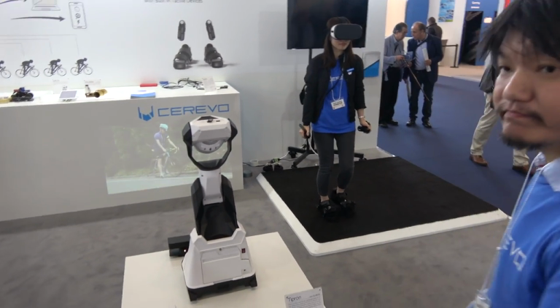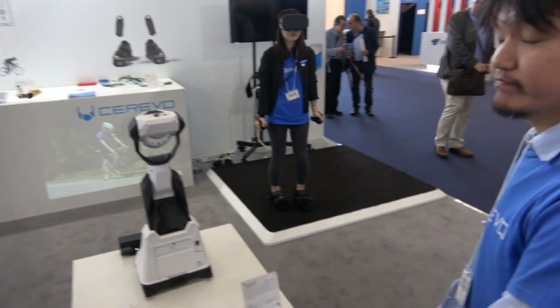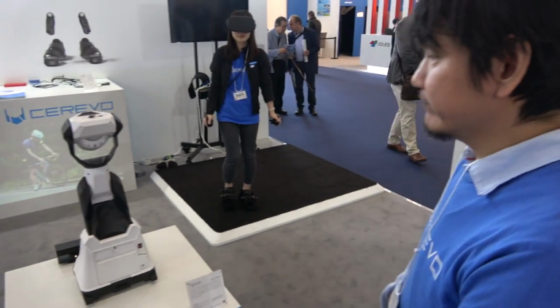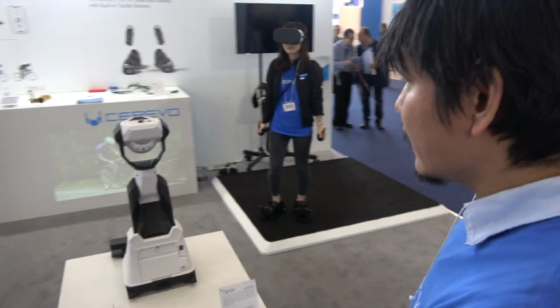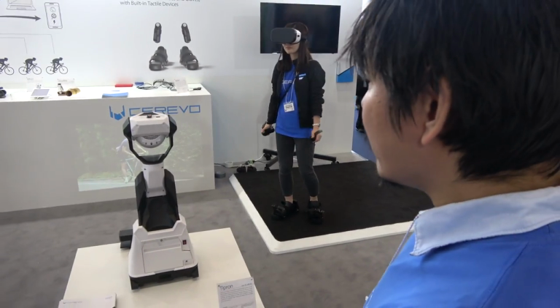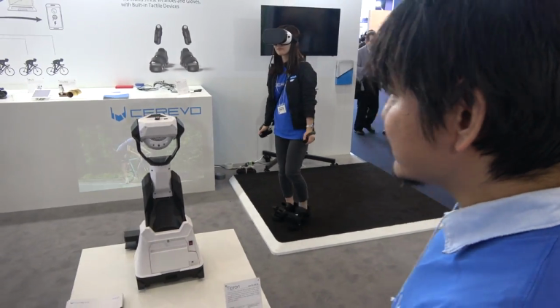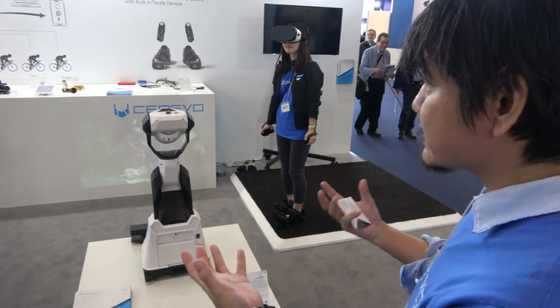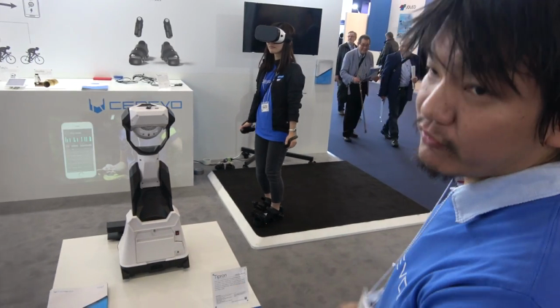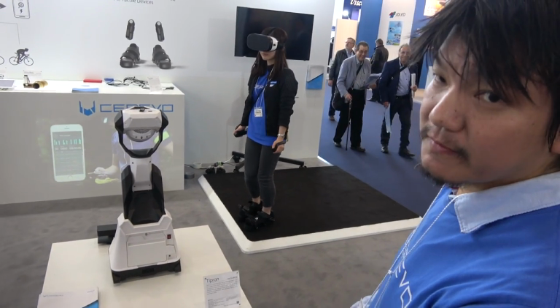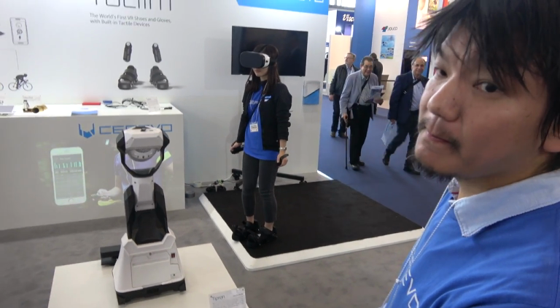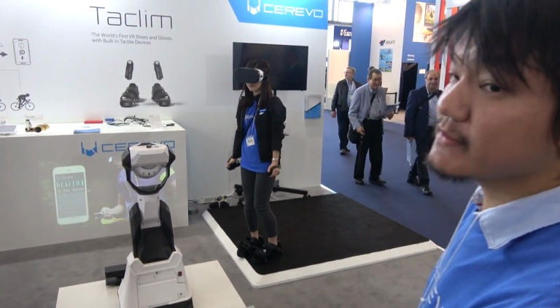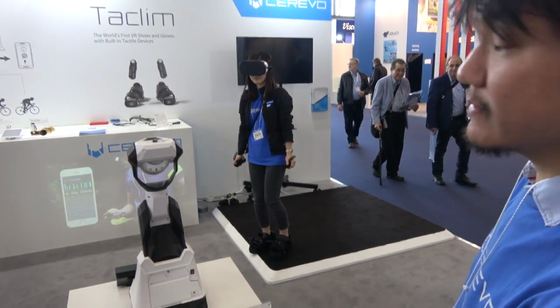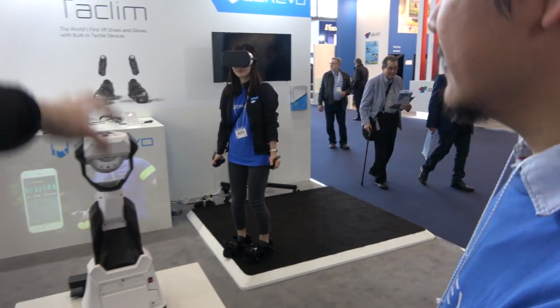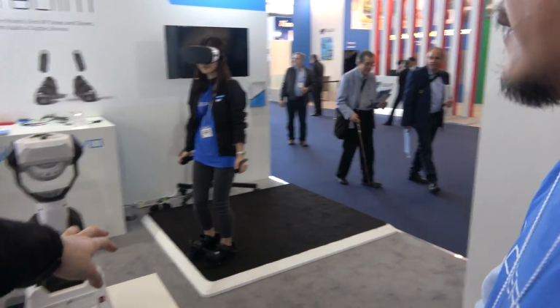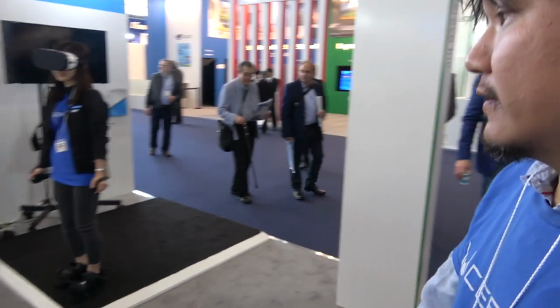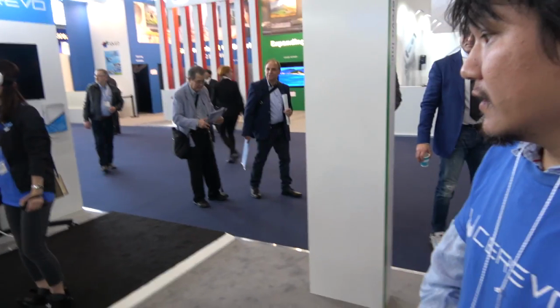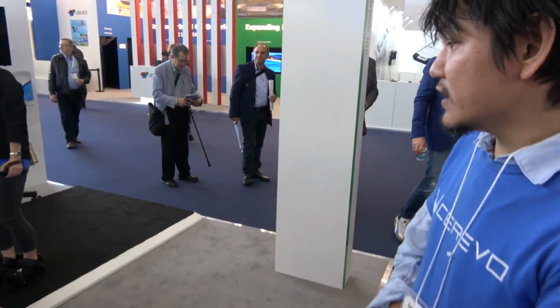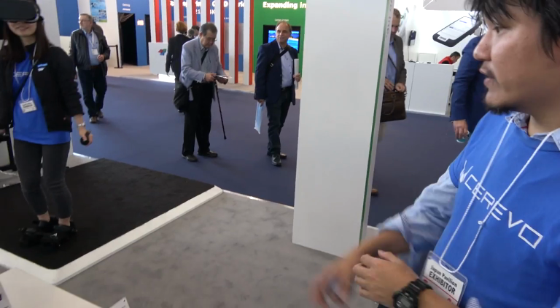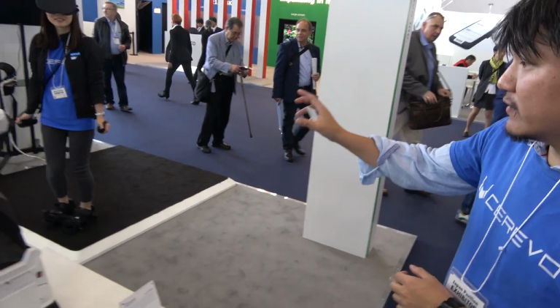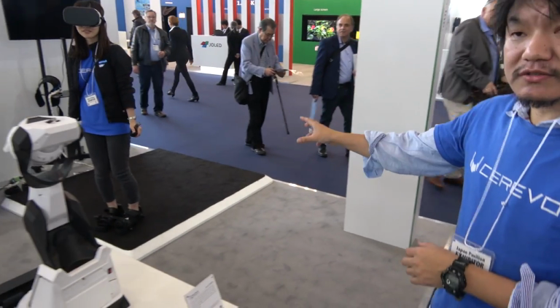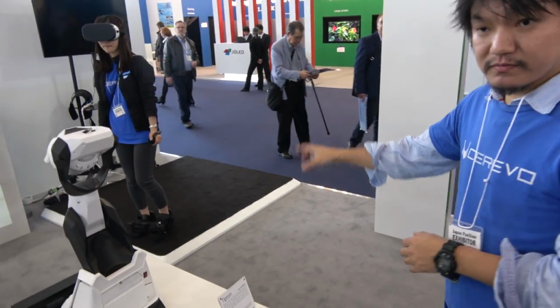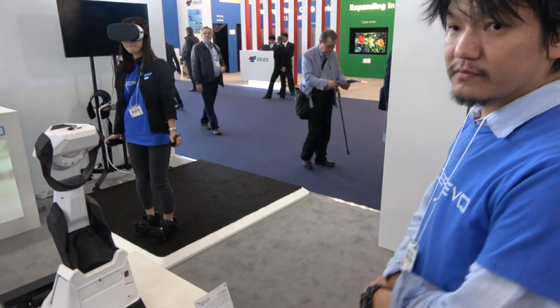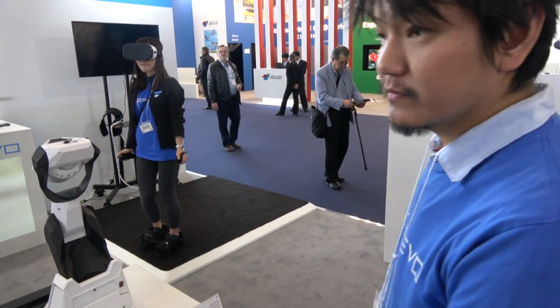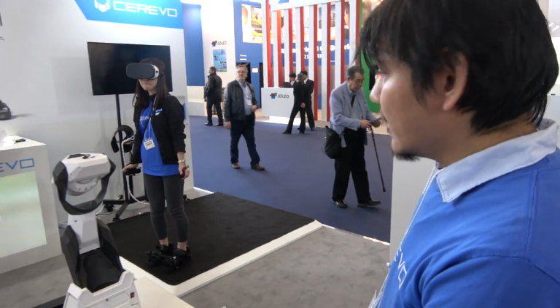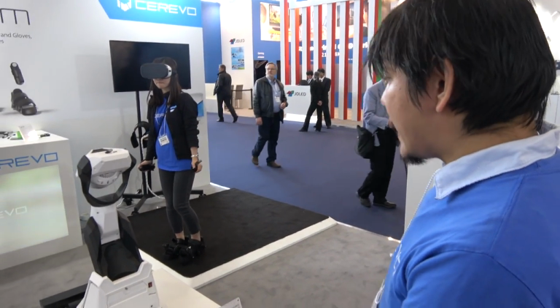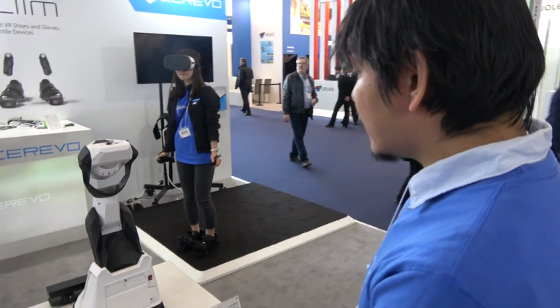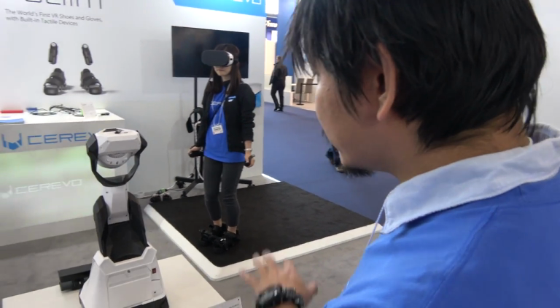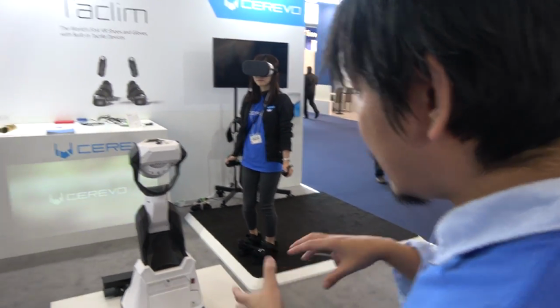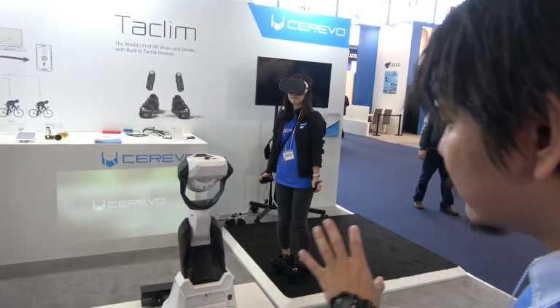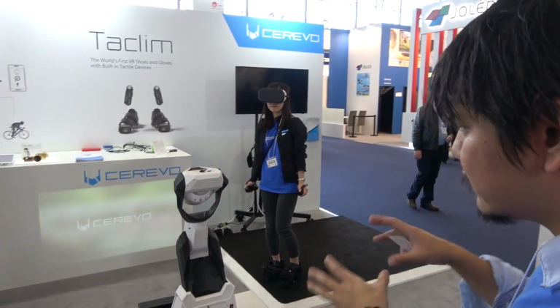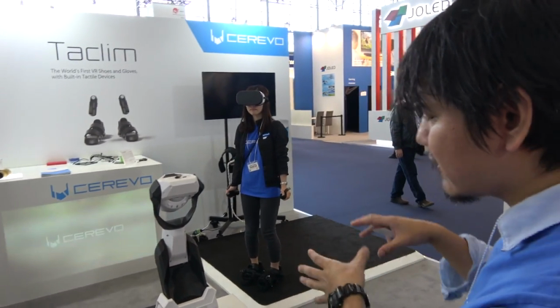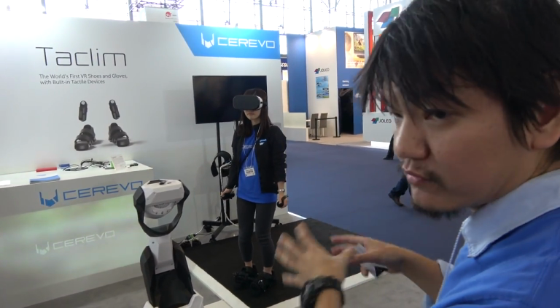How many people are buying this? We ship more than 100. How about the VR shoes? The VR shoes will come out in autumn. How much will they be? The cost will be between $800 to $1,200.